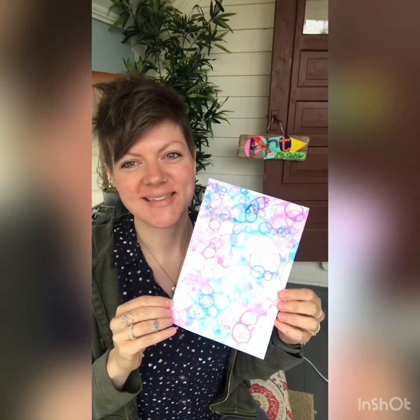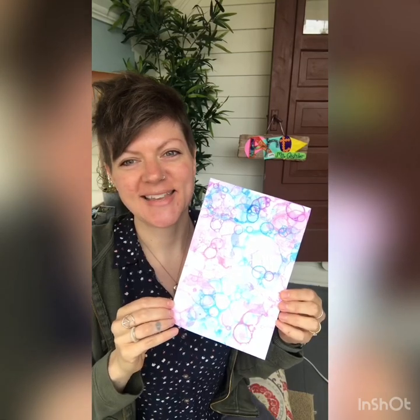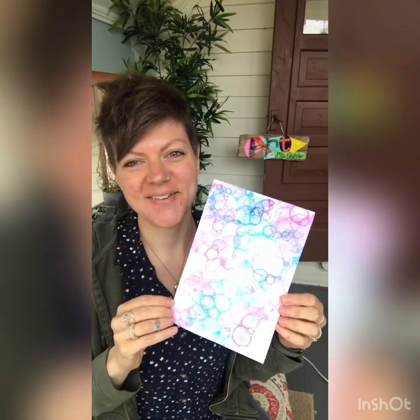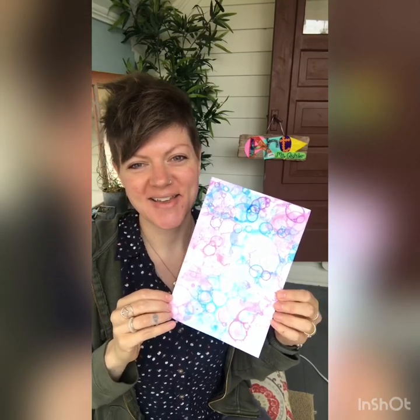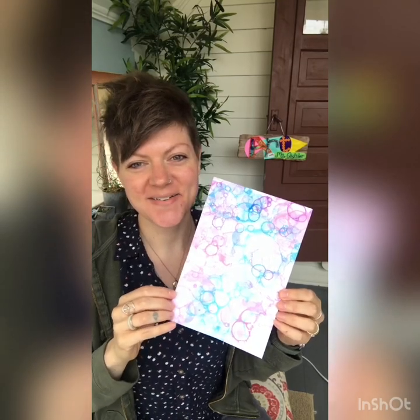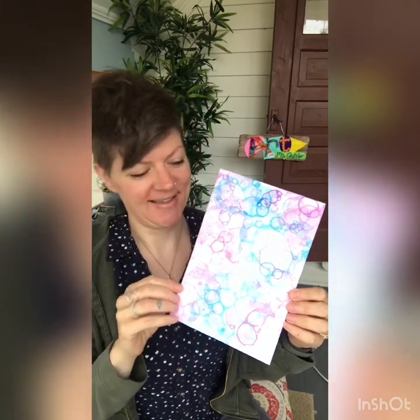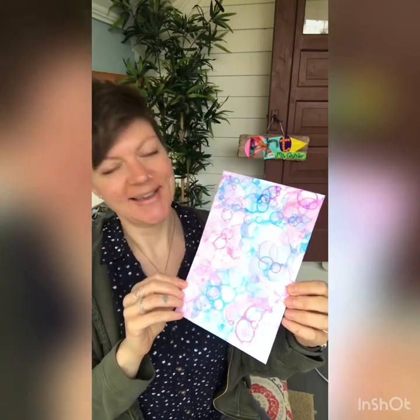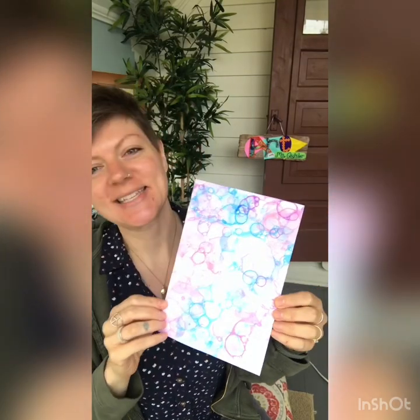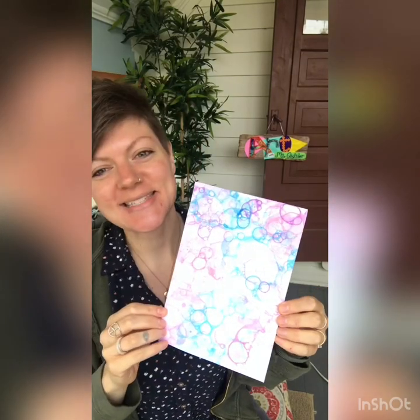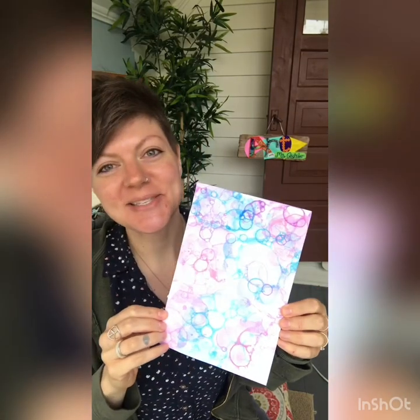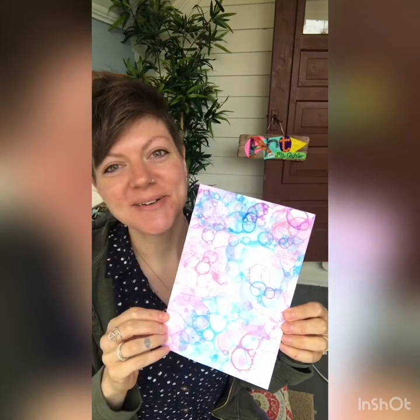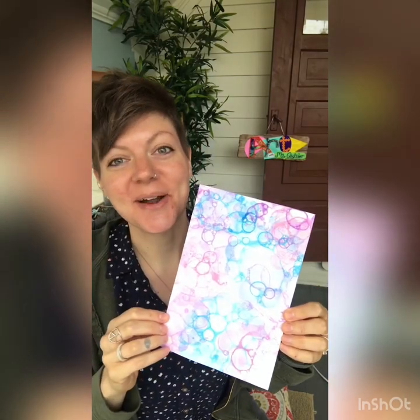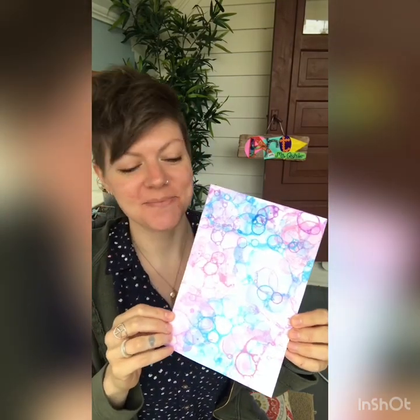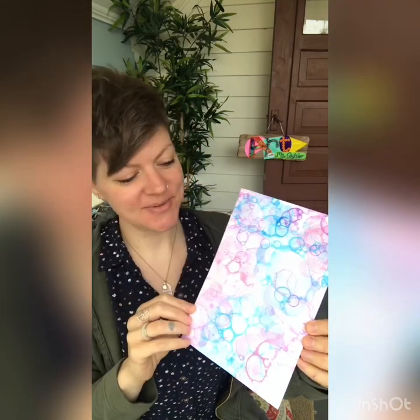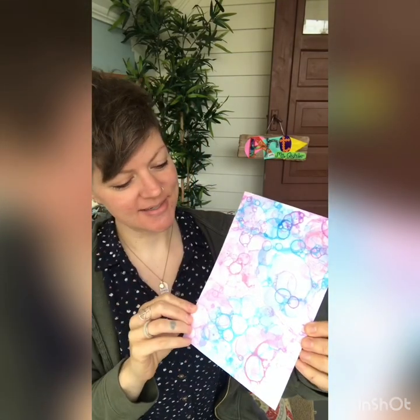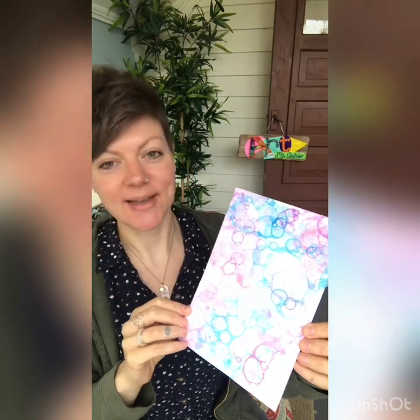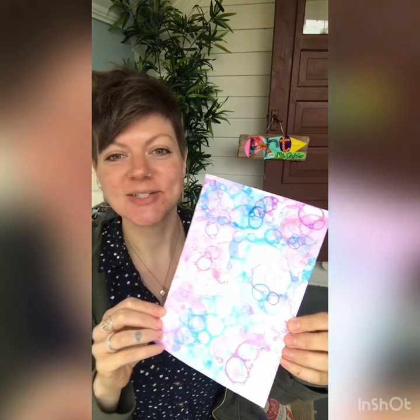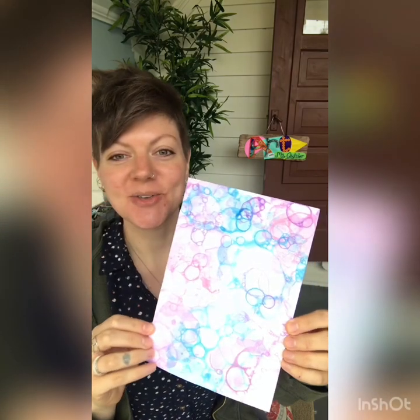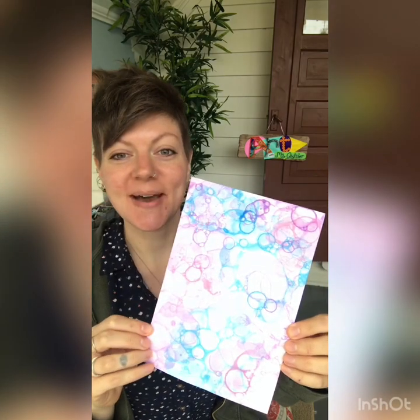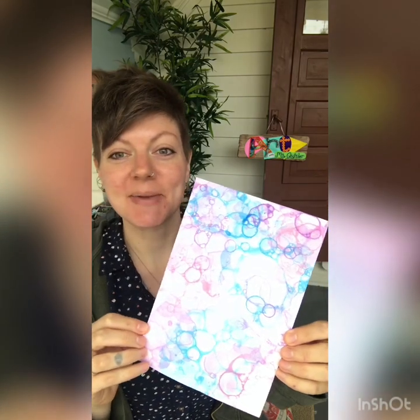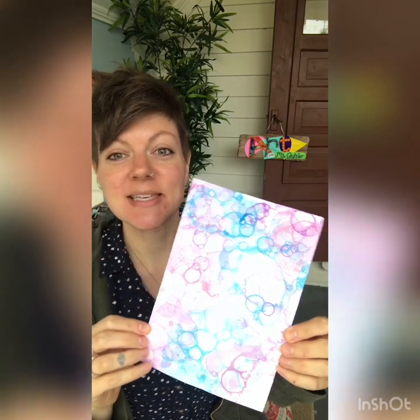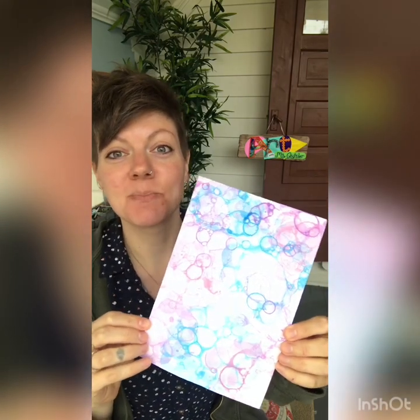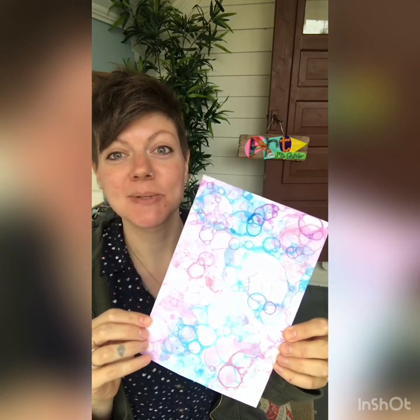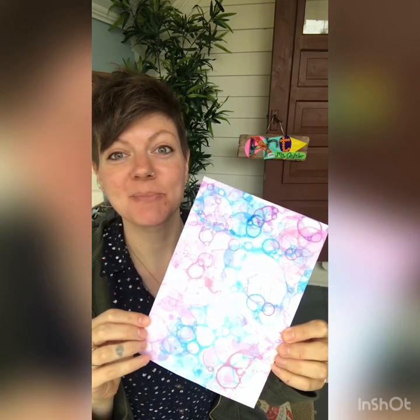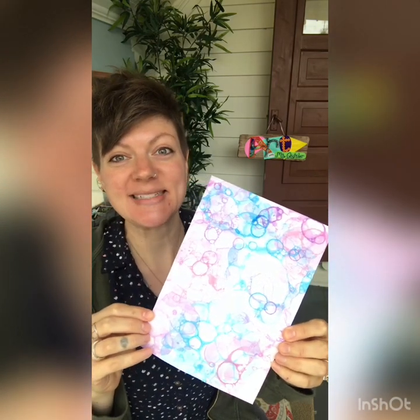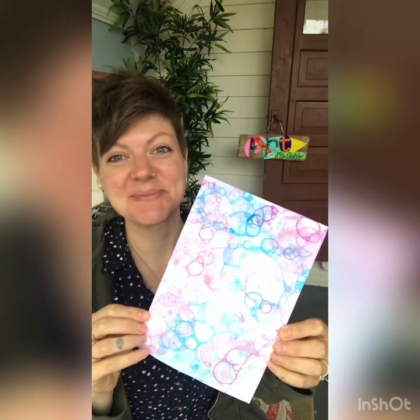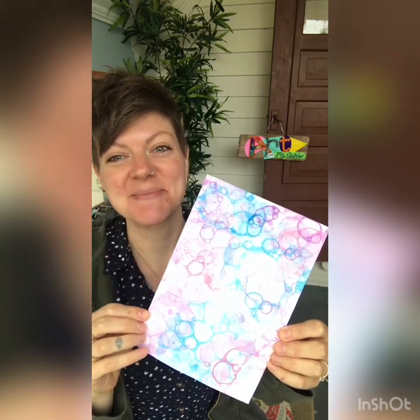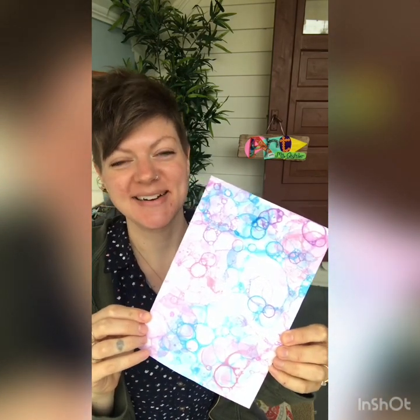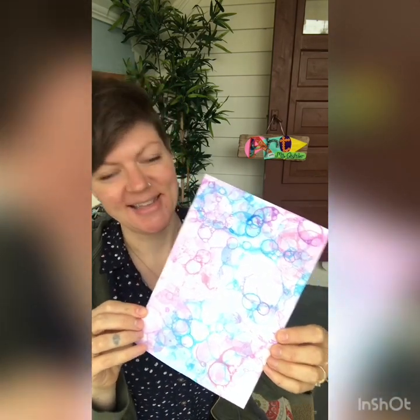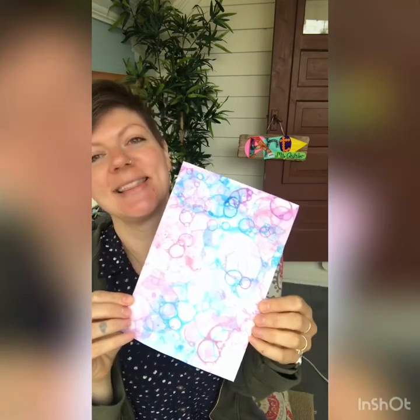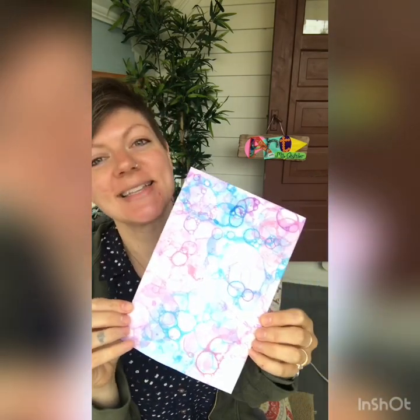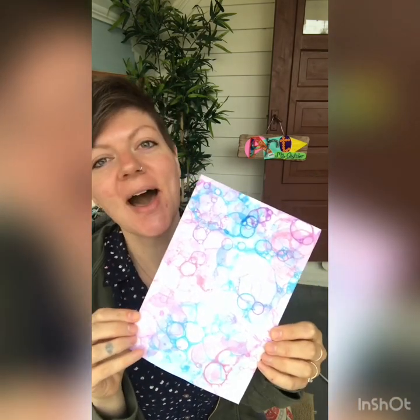Hello, hello! On today's episode of Art with Ms. Quisler, I want to show you how I made this bubble-painted paper. Let's go!